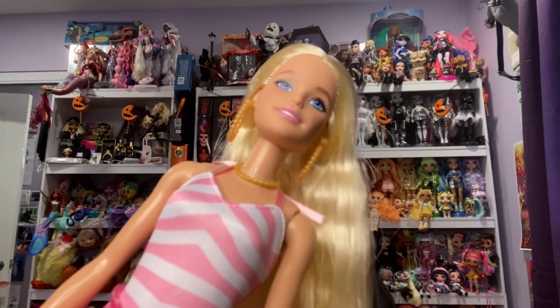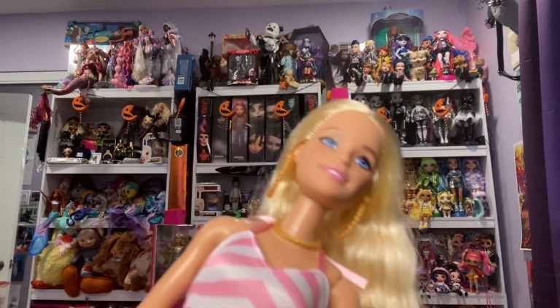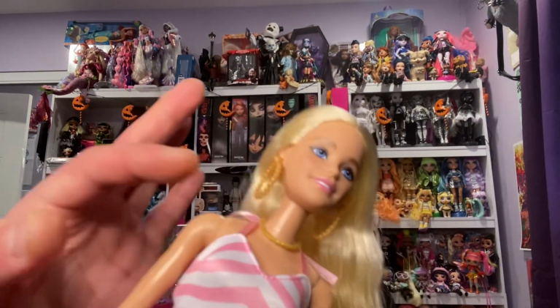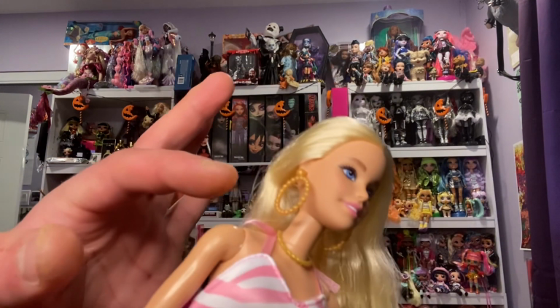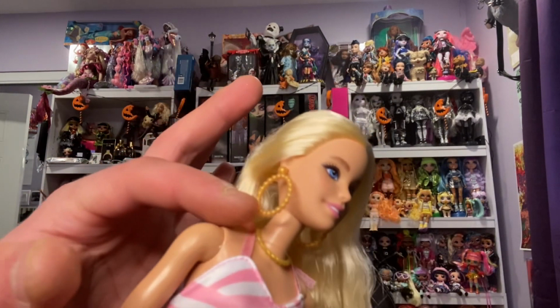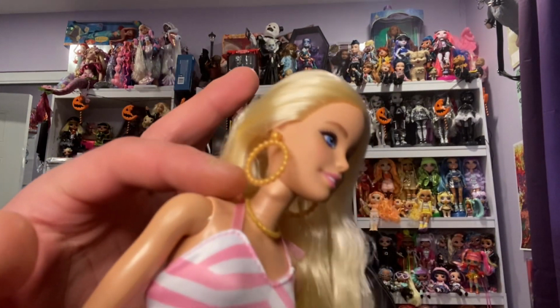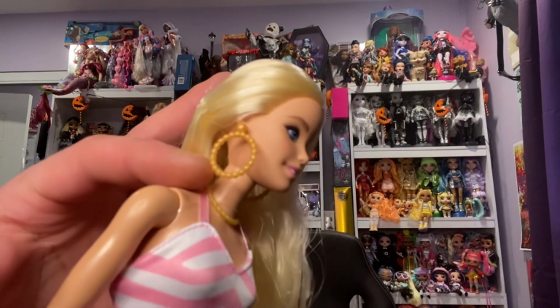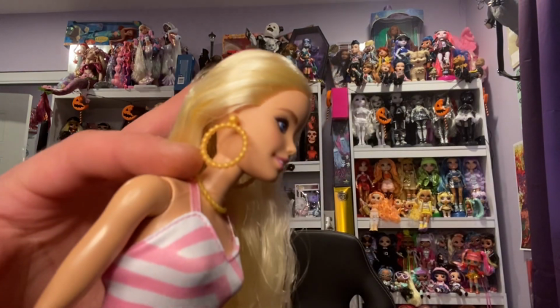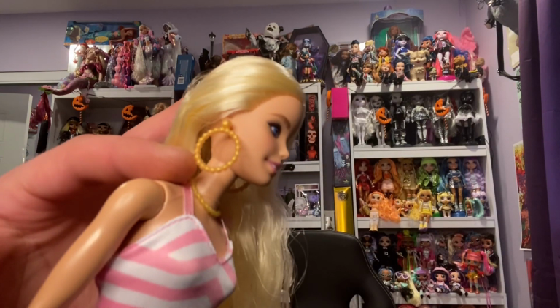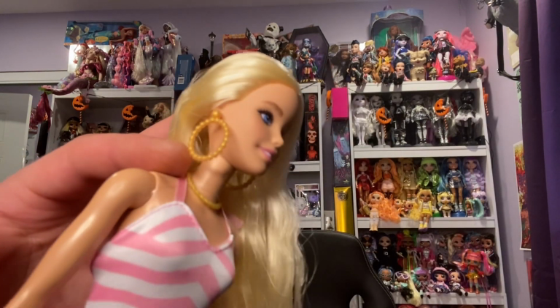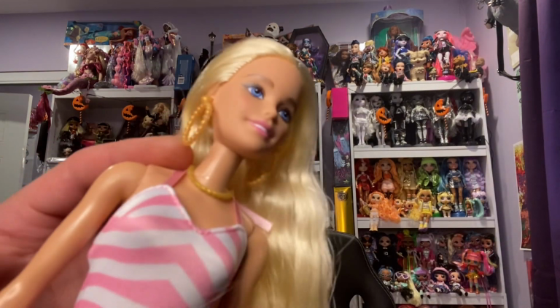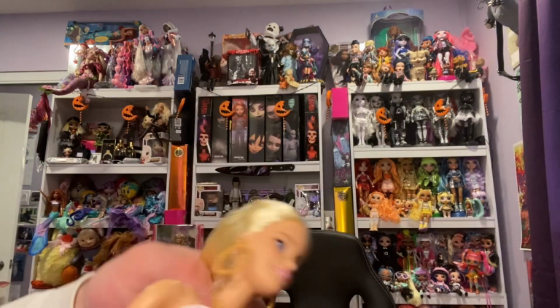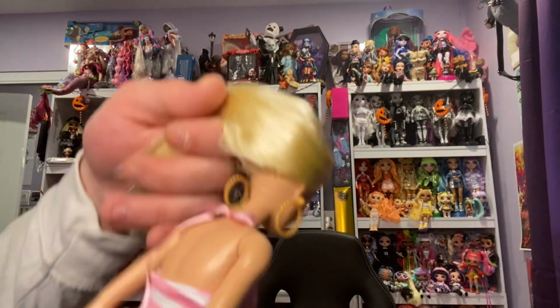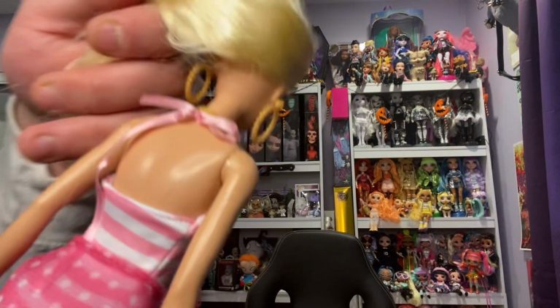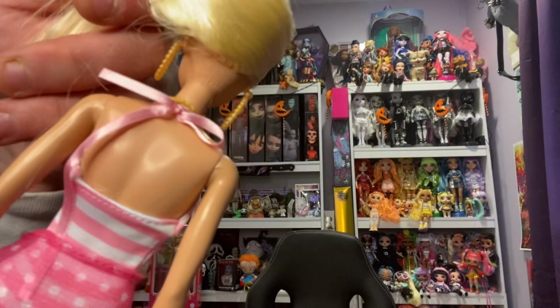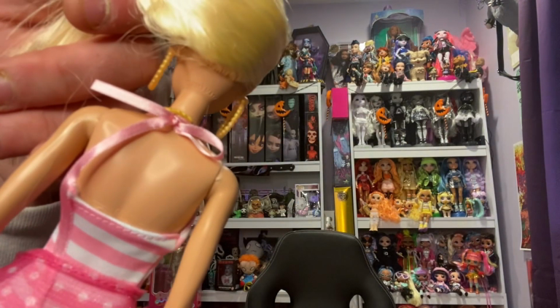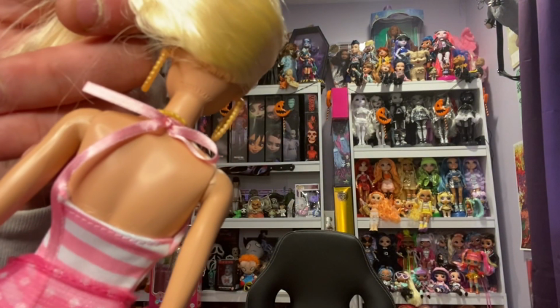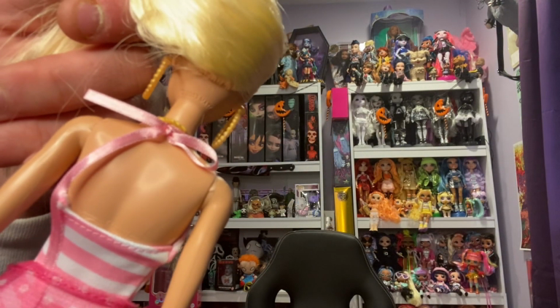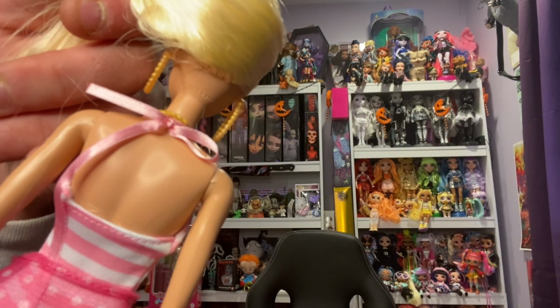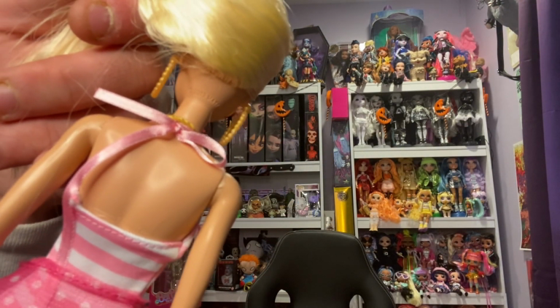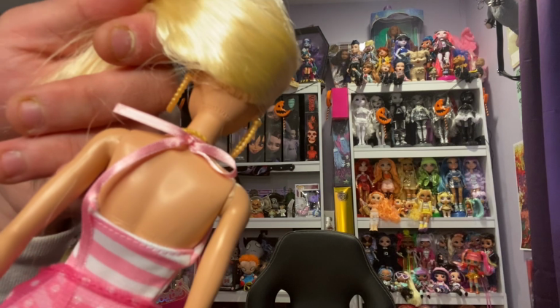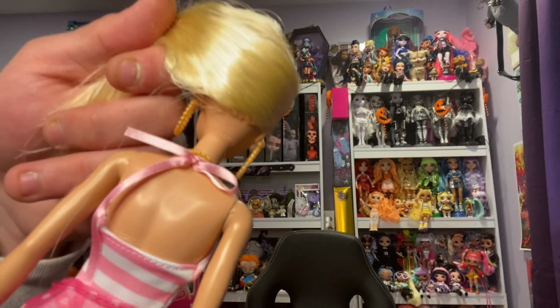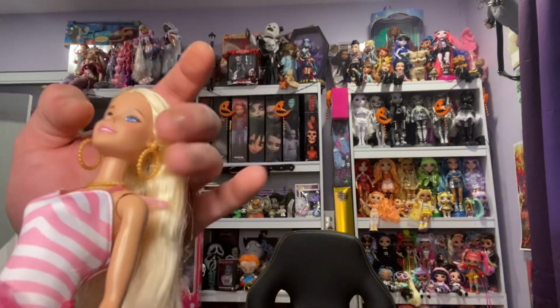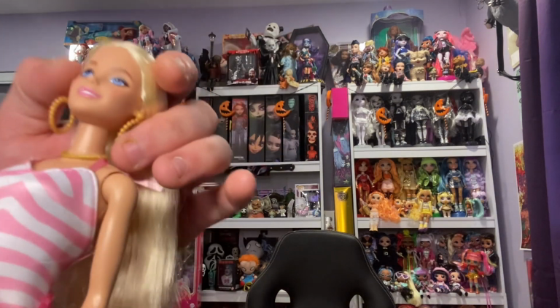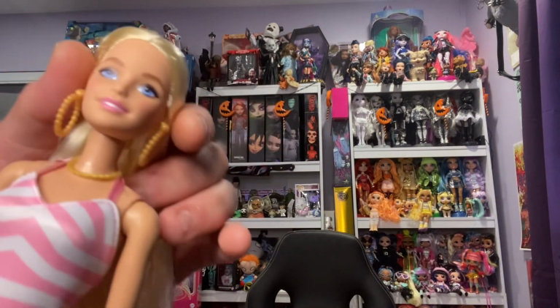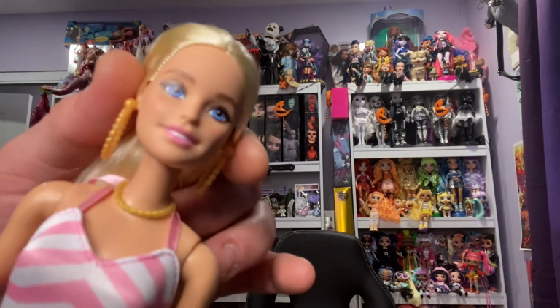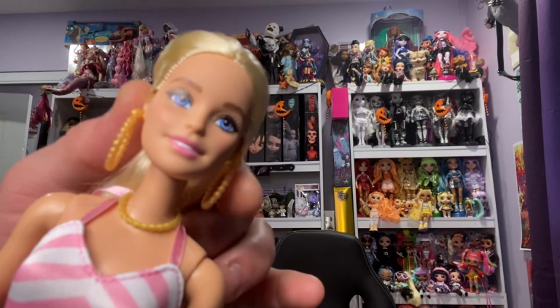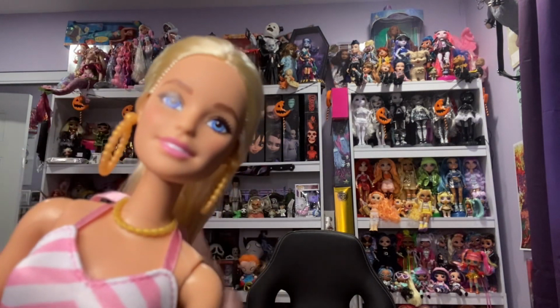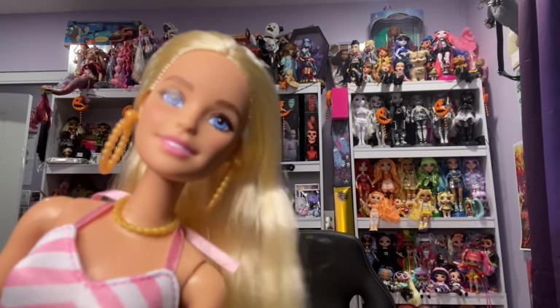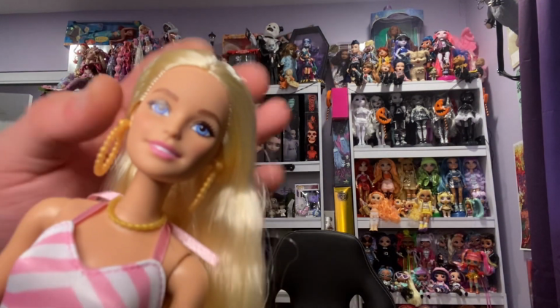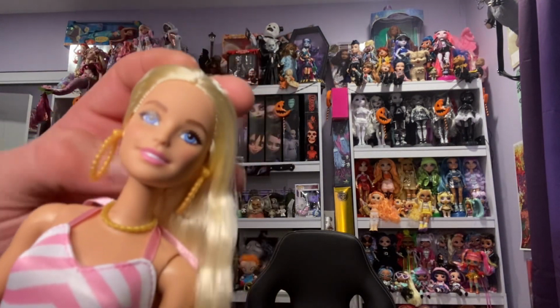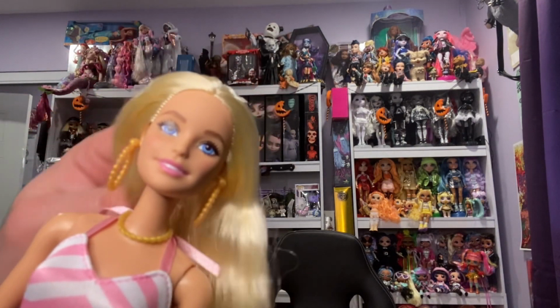I love her giant gold hoop earrings, they're so cute. Her bathing suit is held in with a bow on the back — that is so cute. Her face is so cute and subtle, just so Barbie.